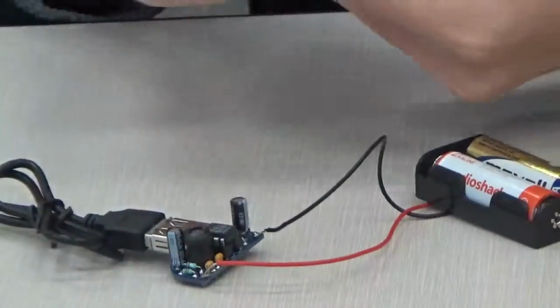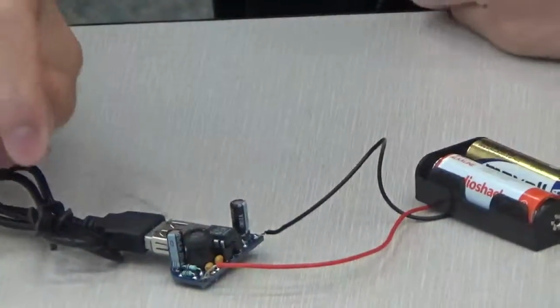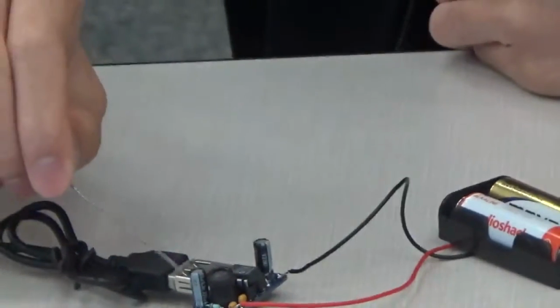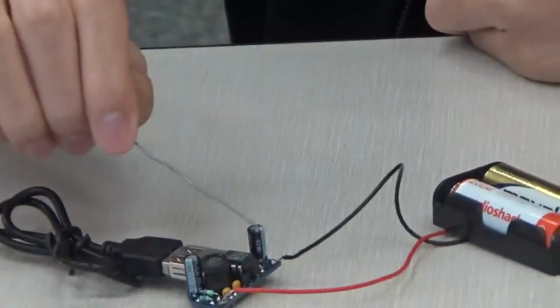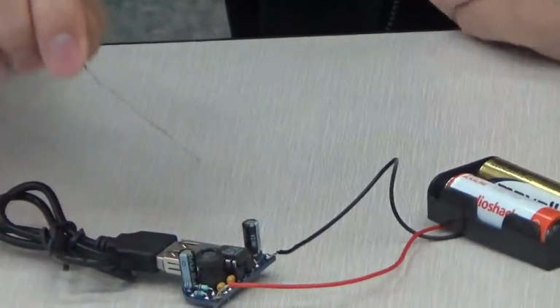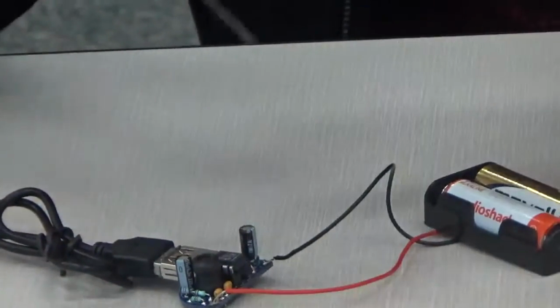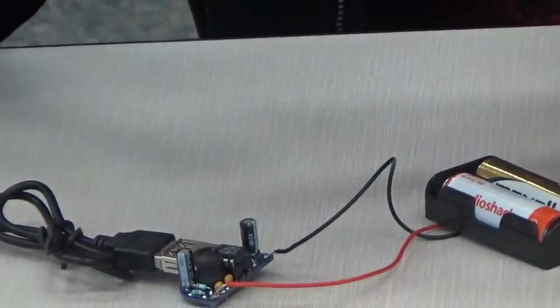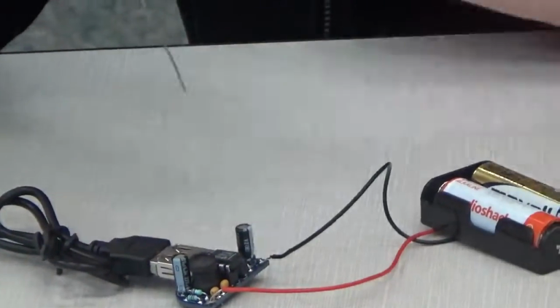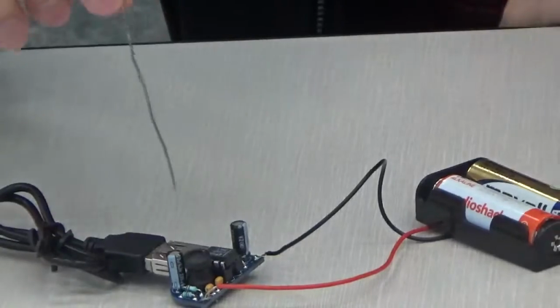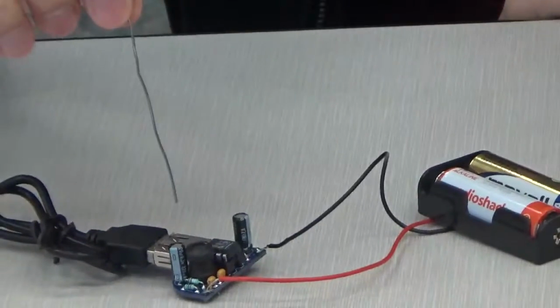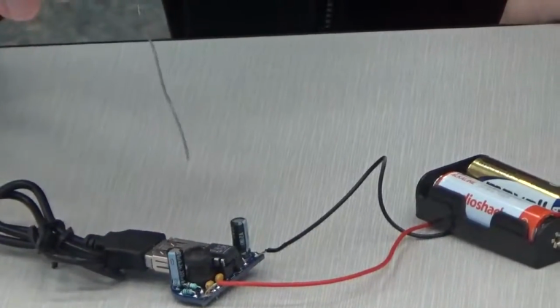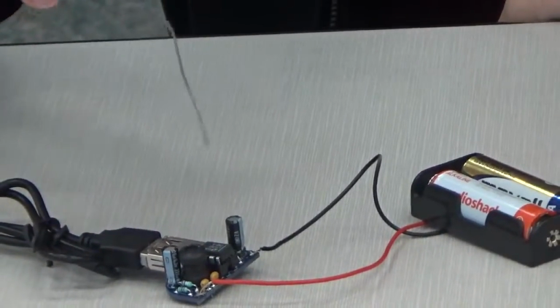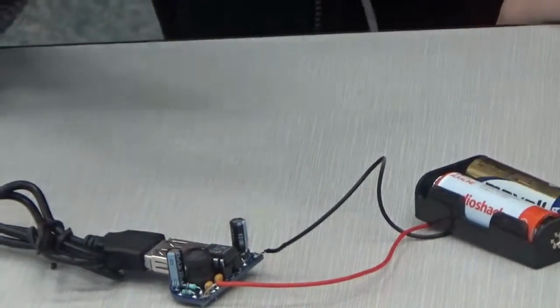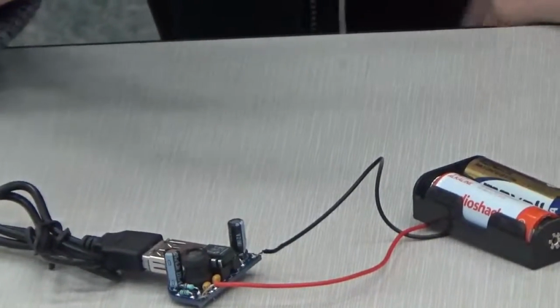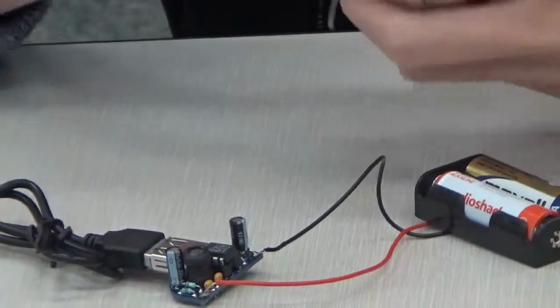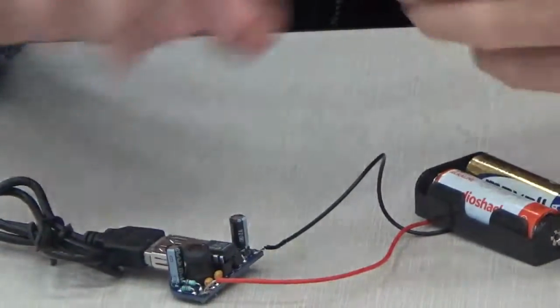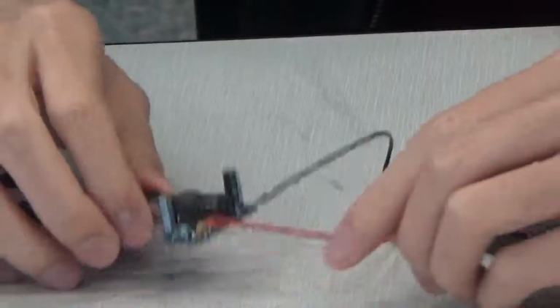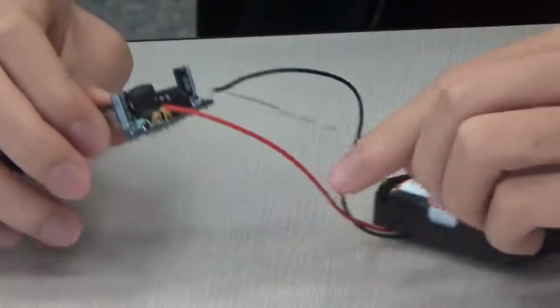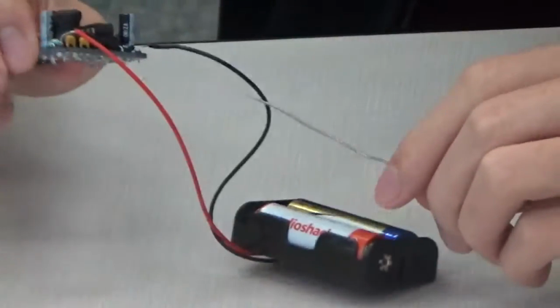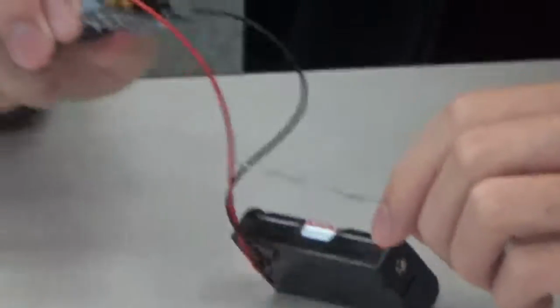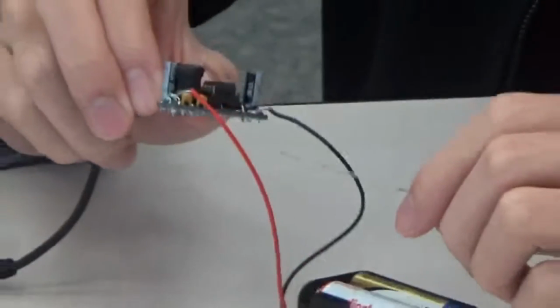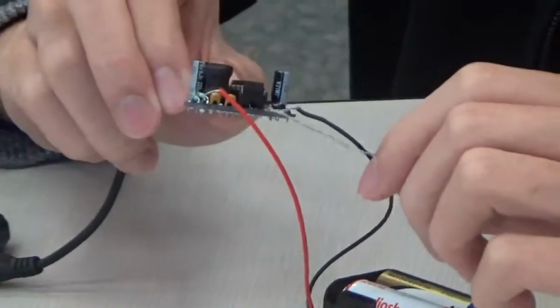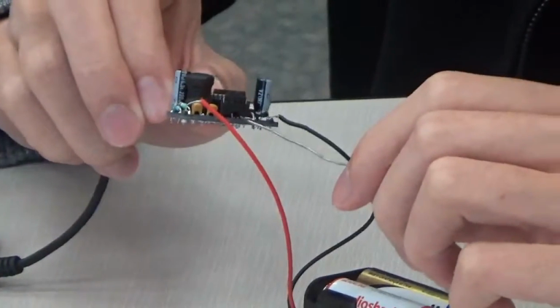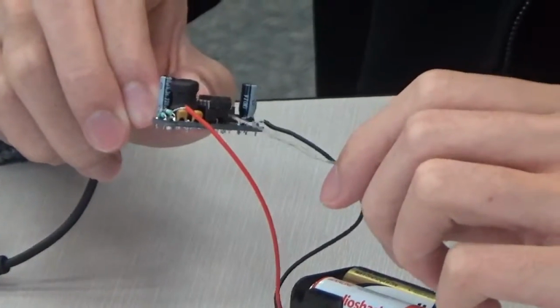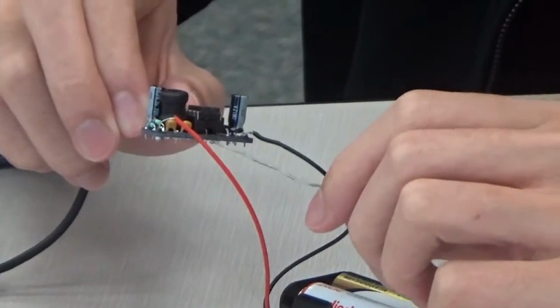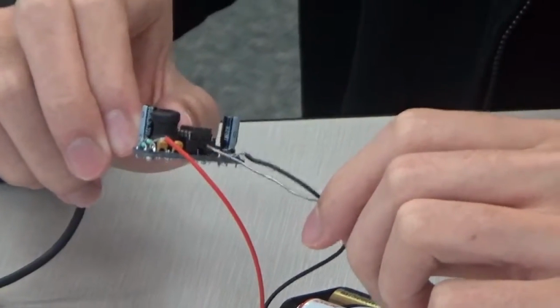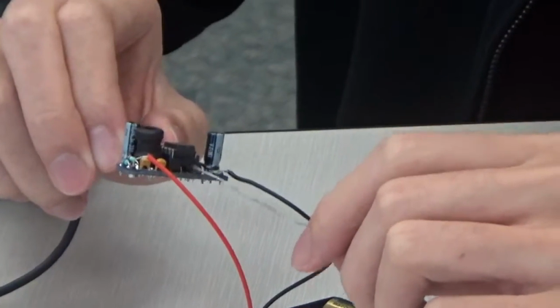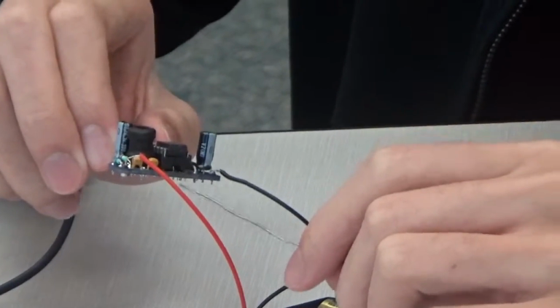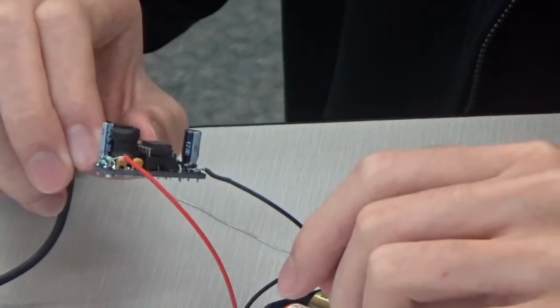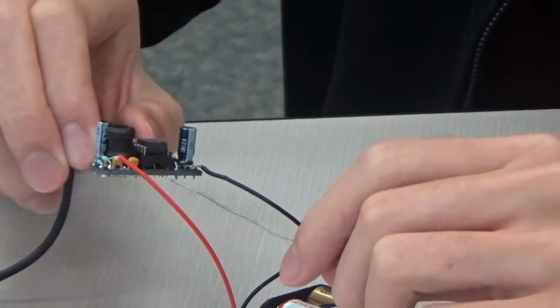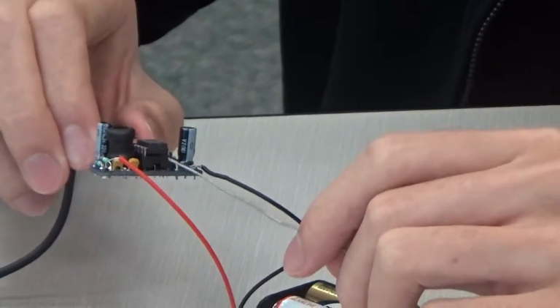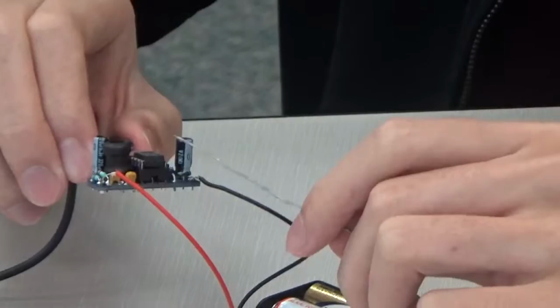These two cylinders here and here are also capacitors, but they are electrolytic capacitors and stabilize the voltage at lower voltages. There is a resistor below this chip here, and they are both part of the boost converter, which increases the current.